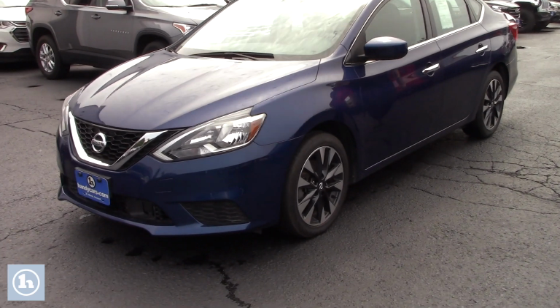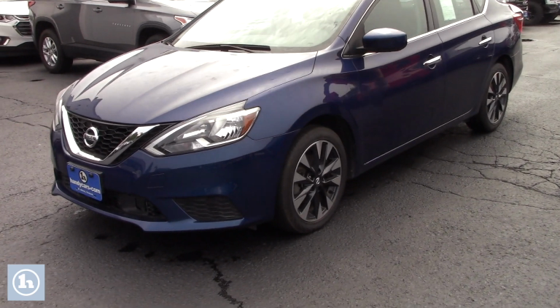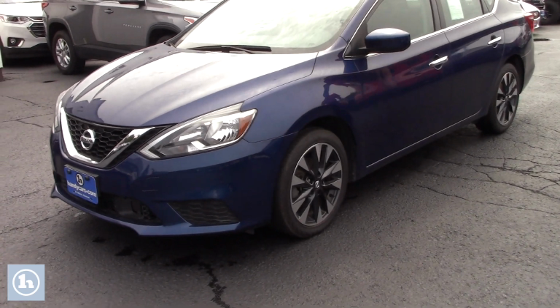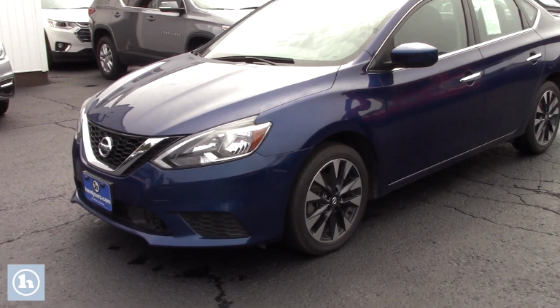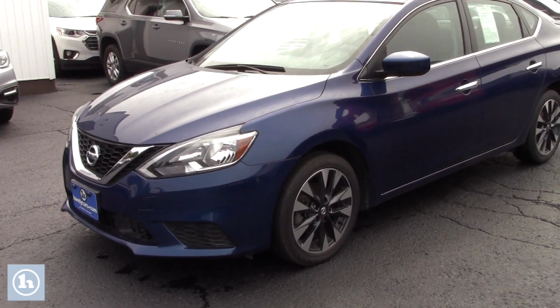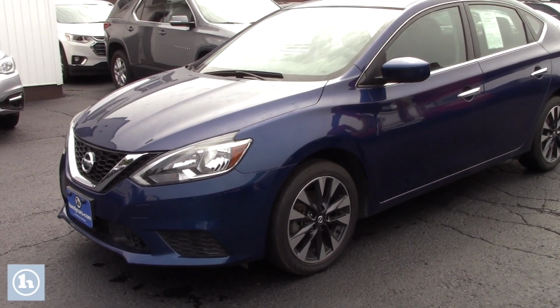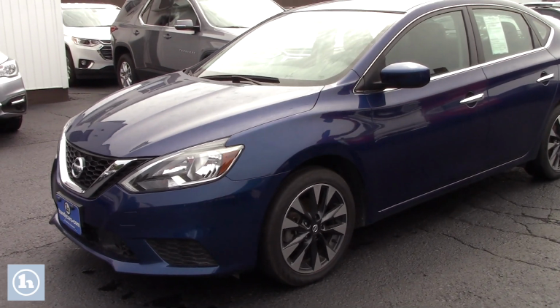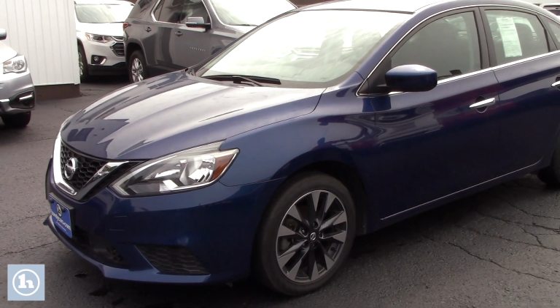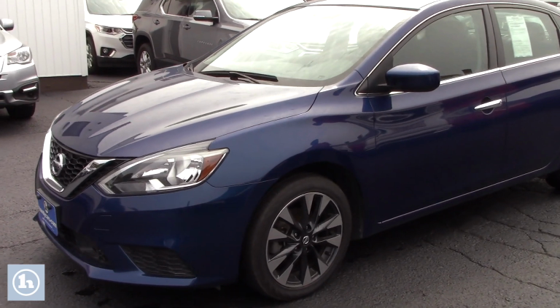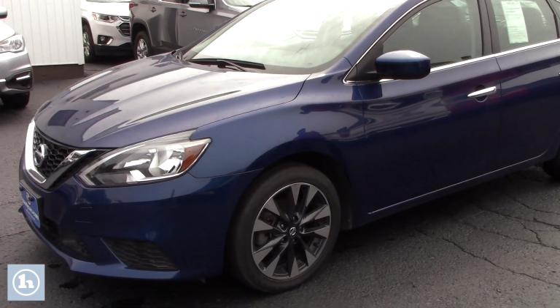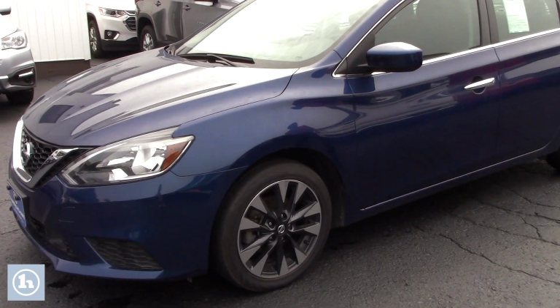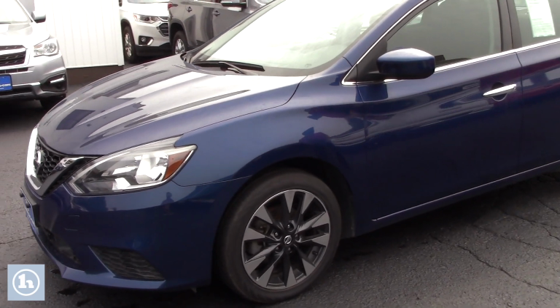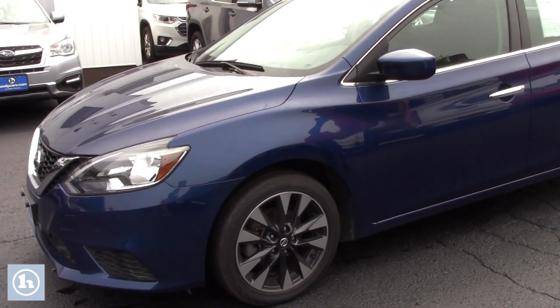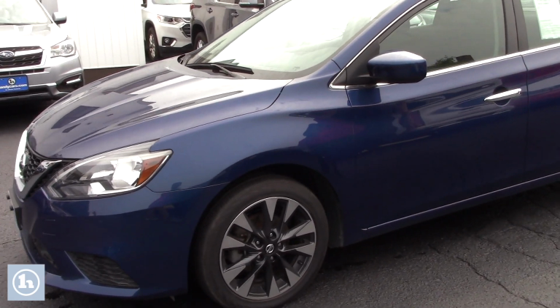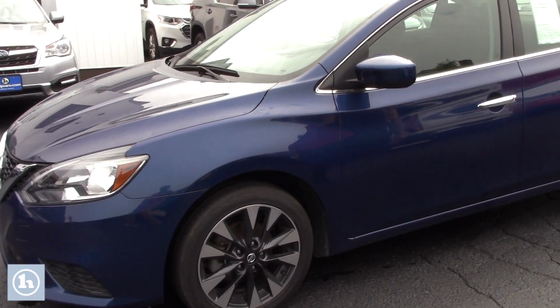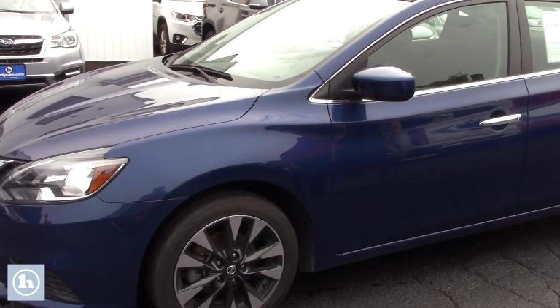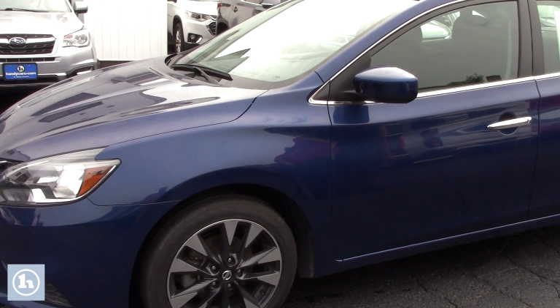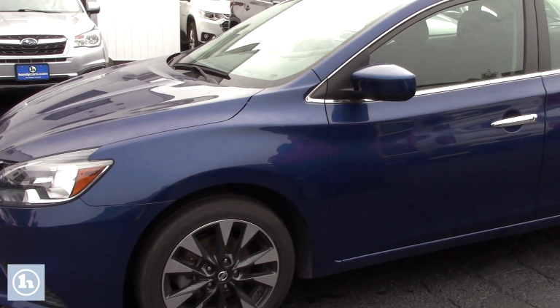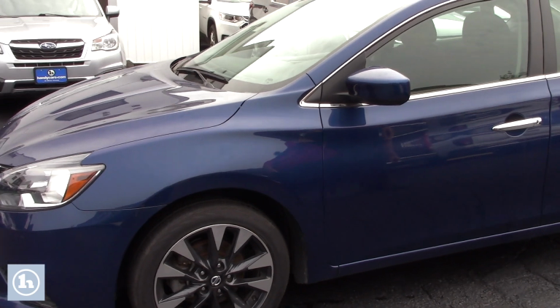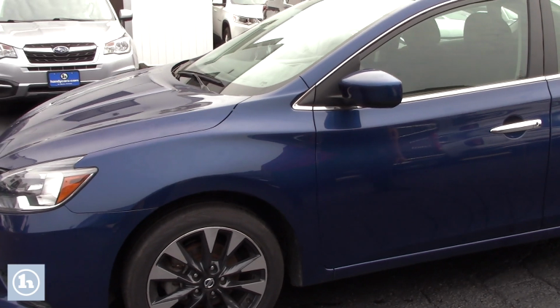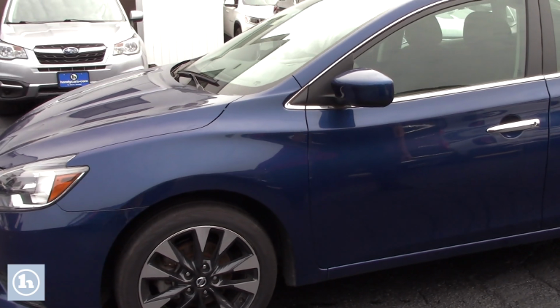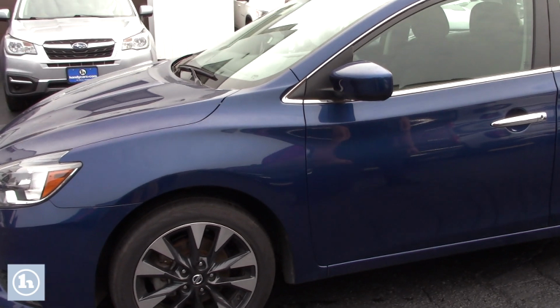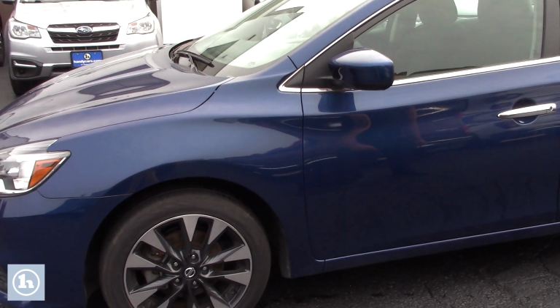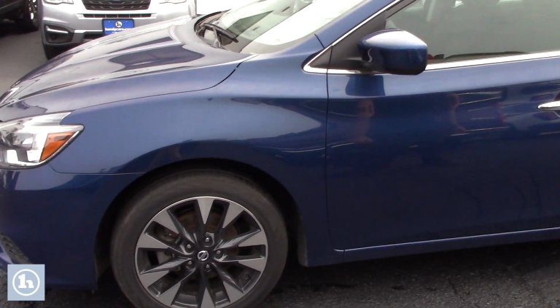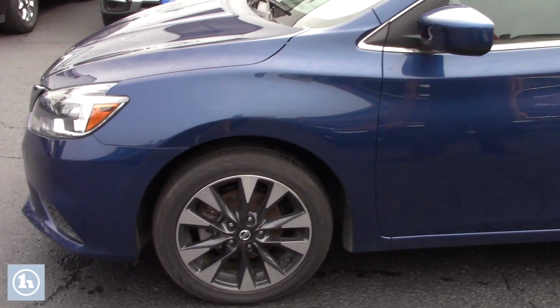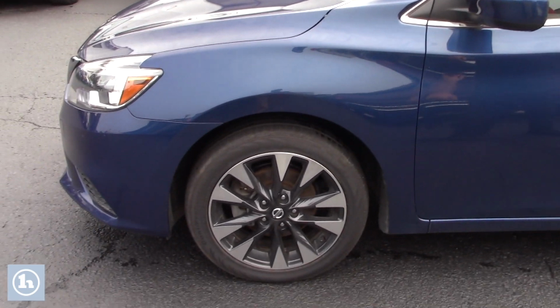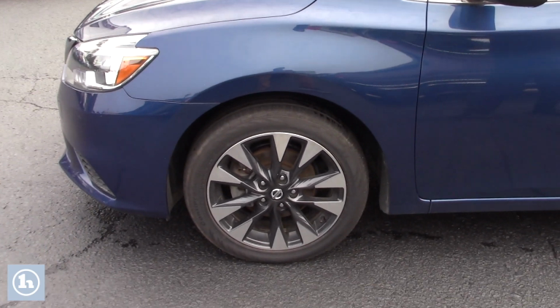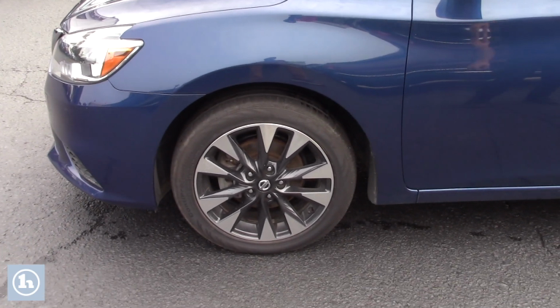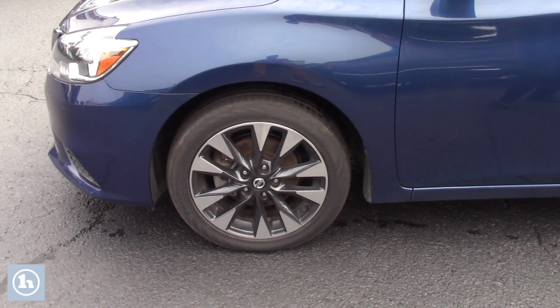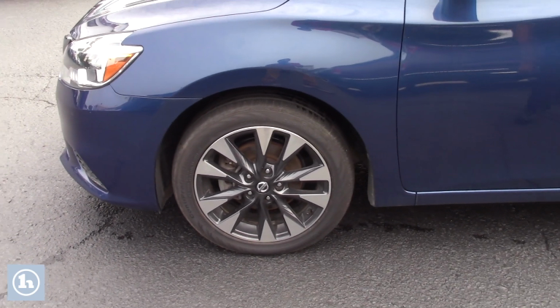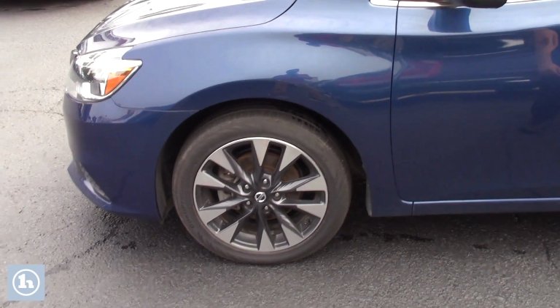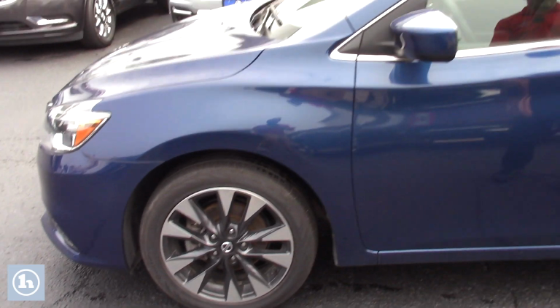As you can see it's blue, you have your chrome door handles to give it a little bit more of a pop. You got your 17 inch wheels there, those are a matte black with a little bit of chrome accent there.